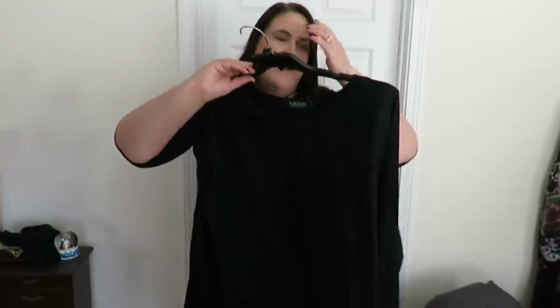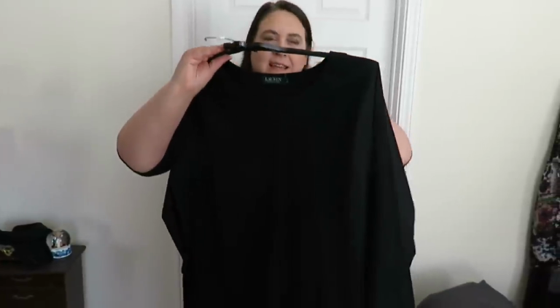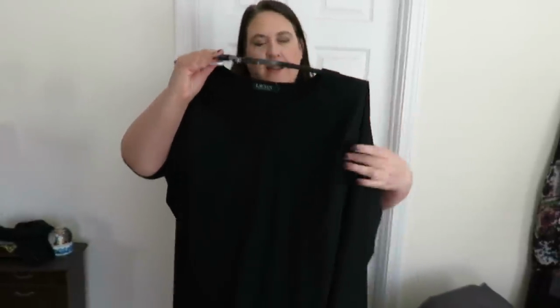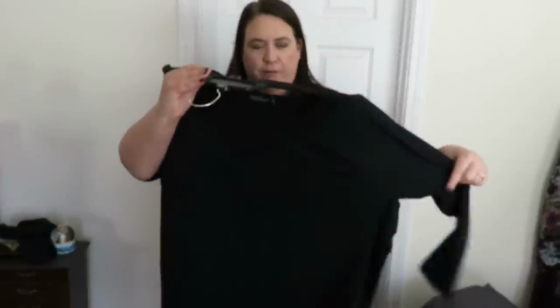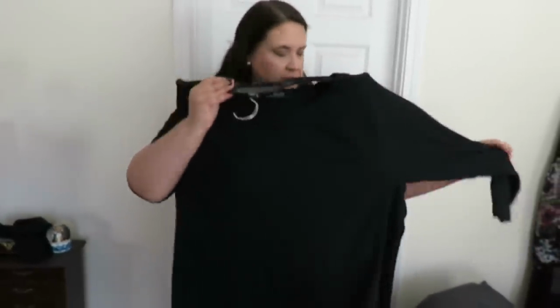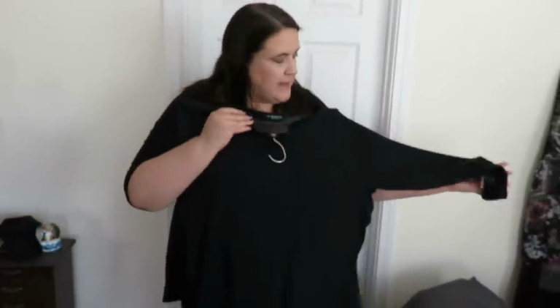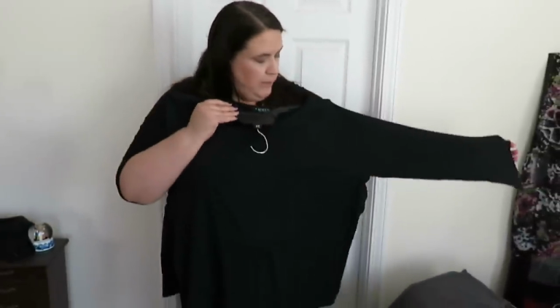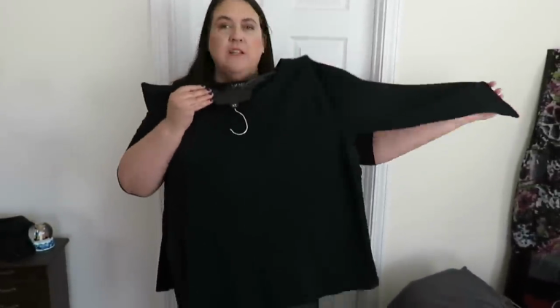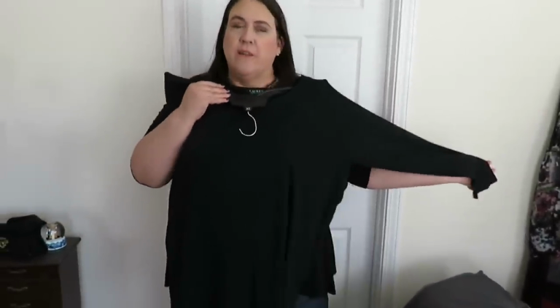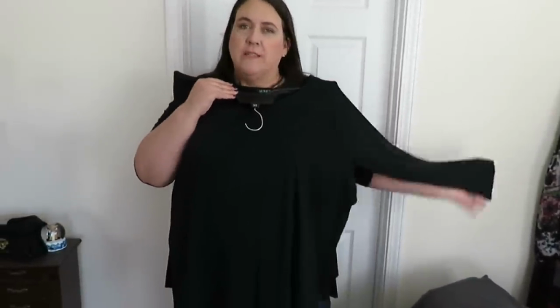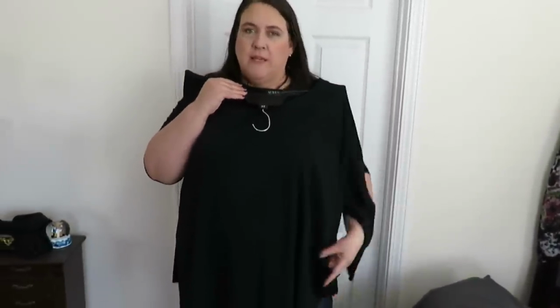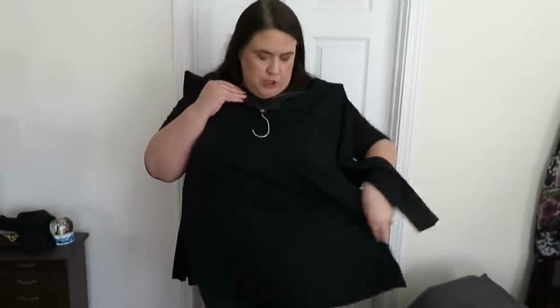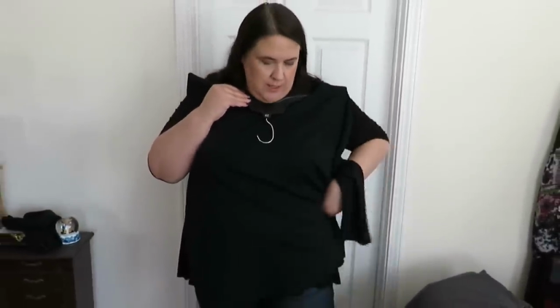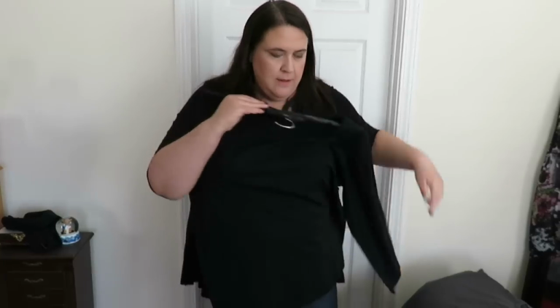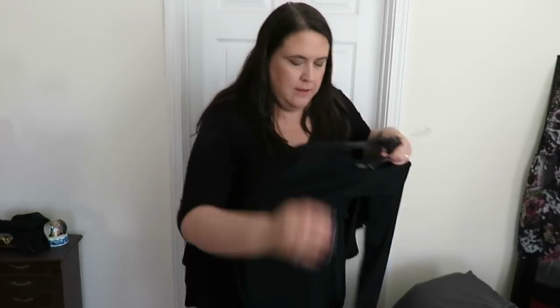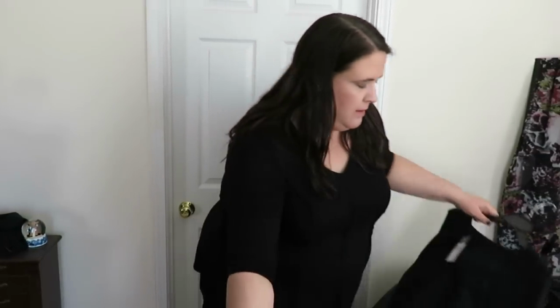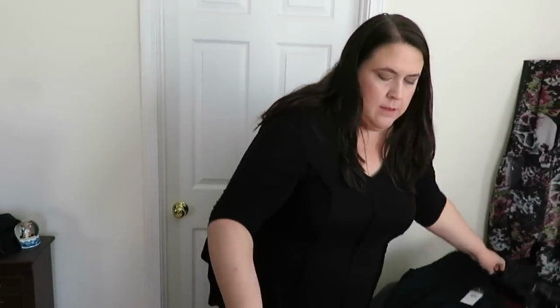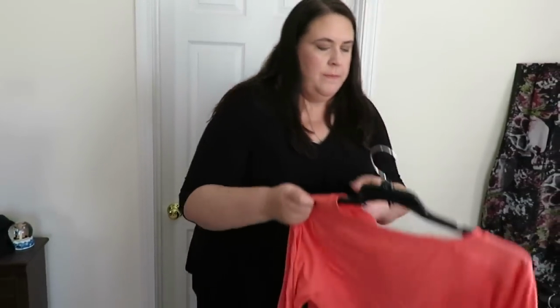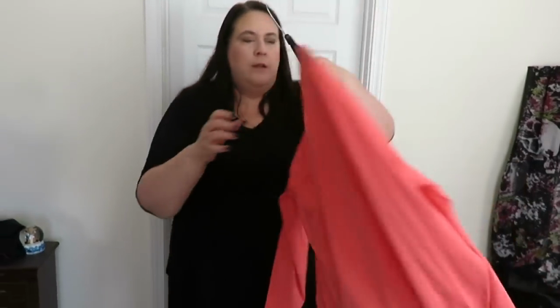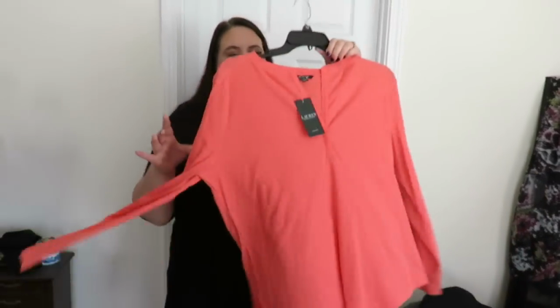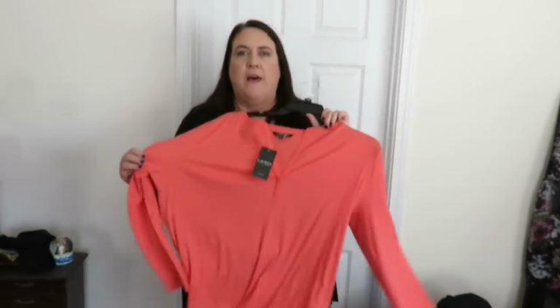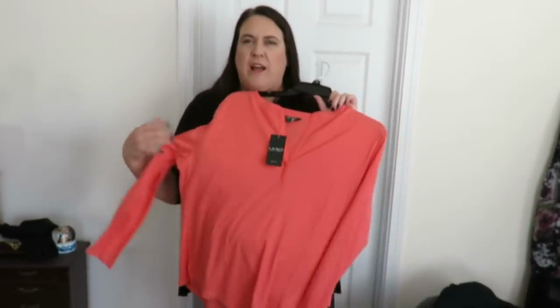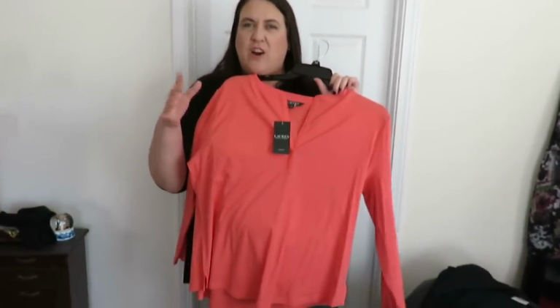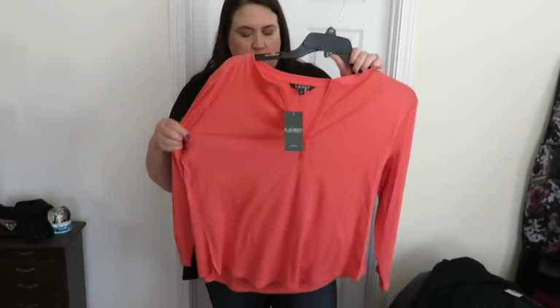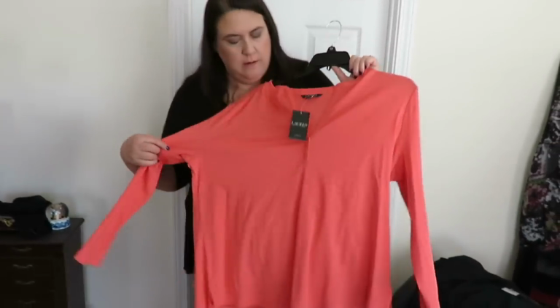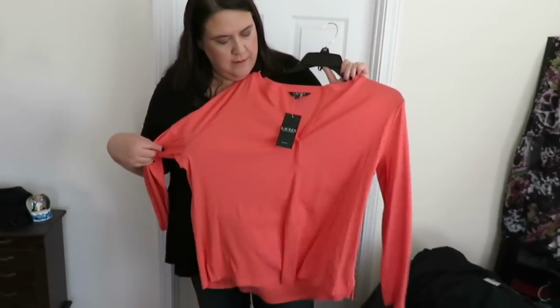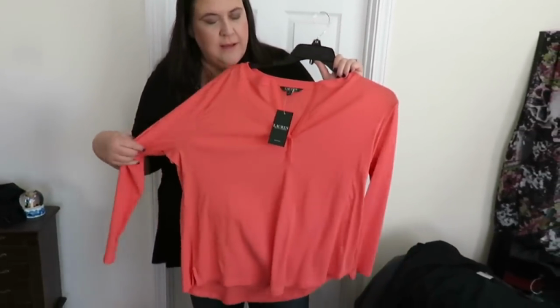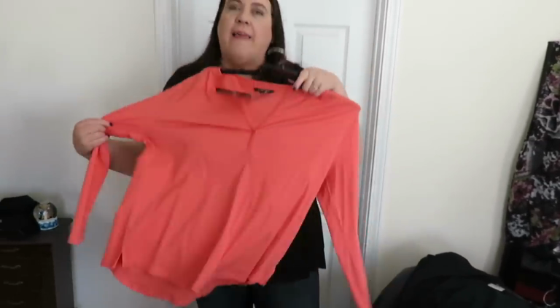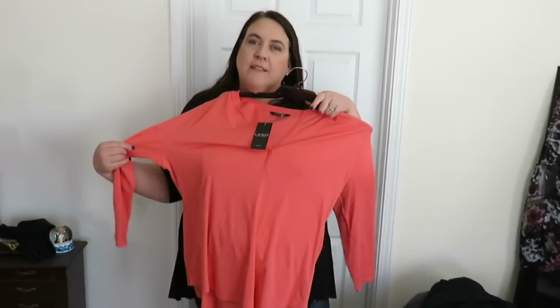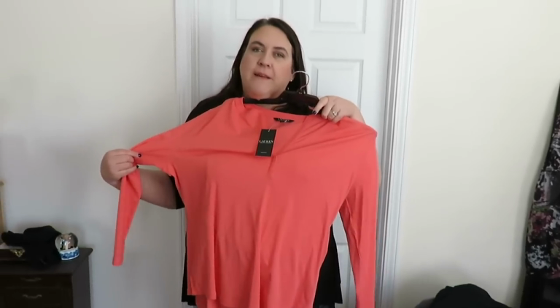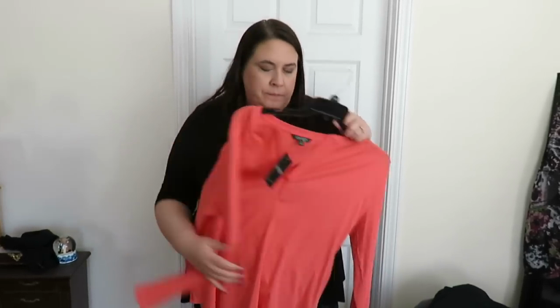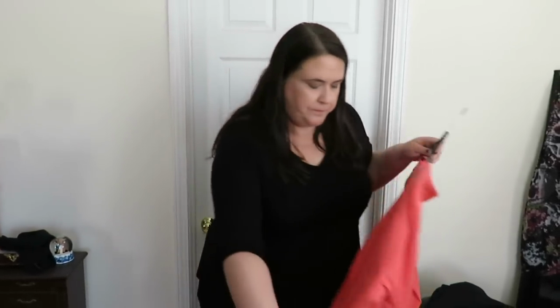Here is another Ralph Lauren - it's just like that powder blue one, another nice basic shirt. Here's that other kind of neon-ish color - that's the orange one. I like it, it's pretty salmon.